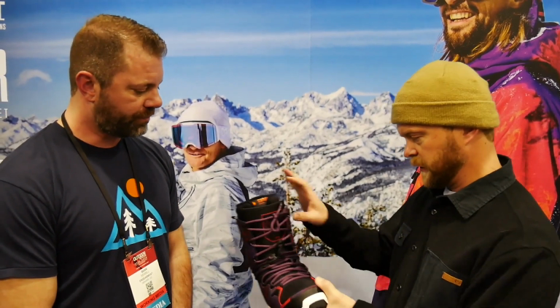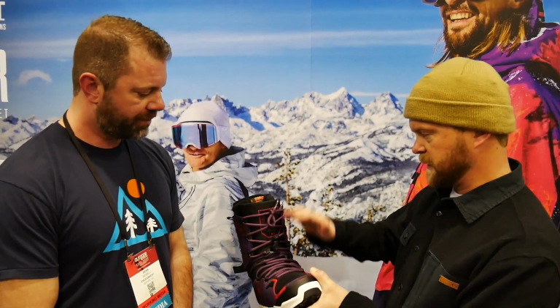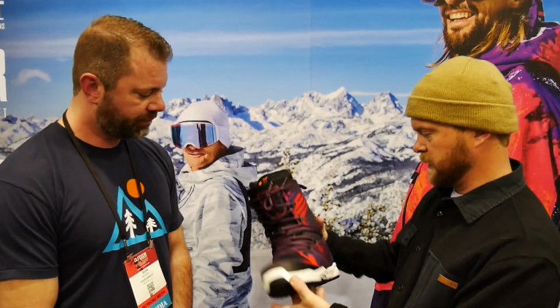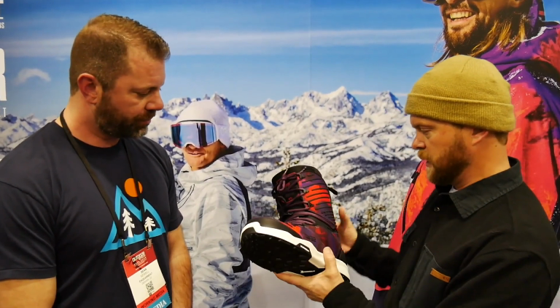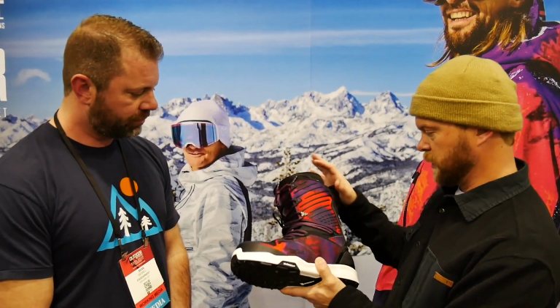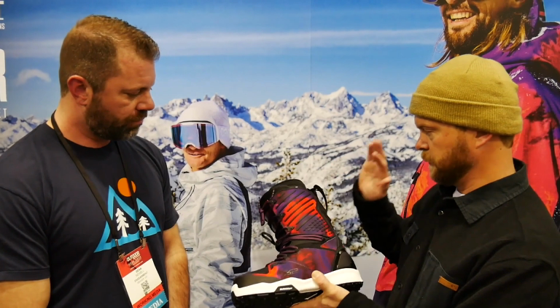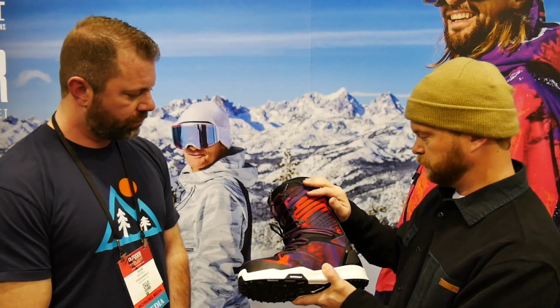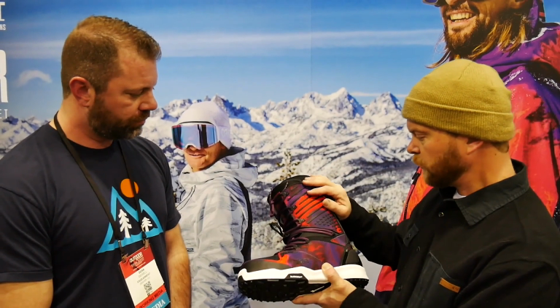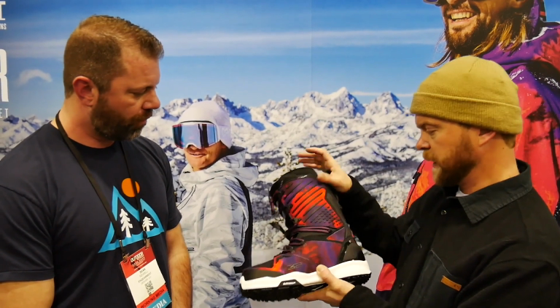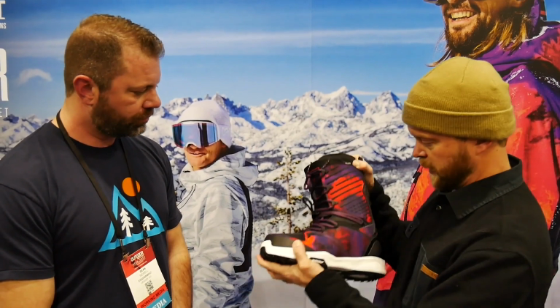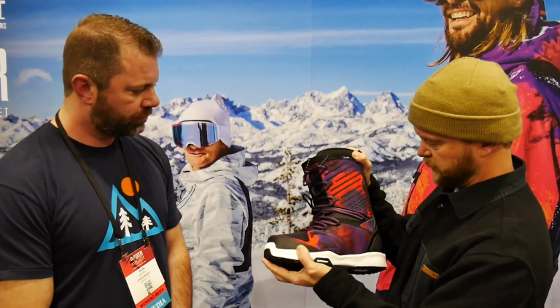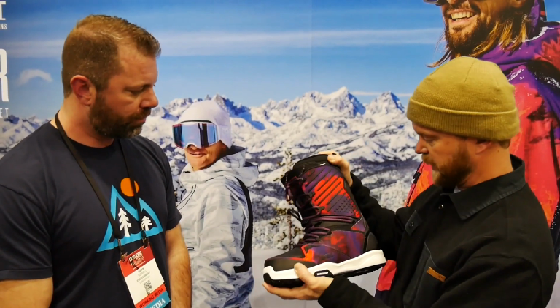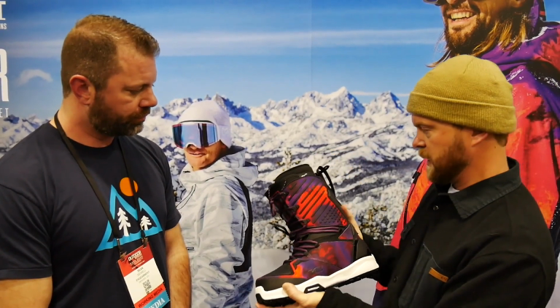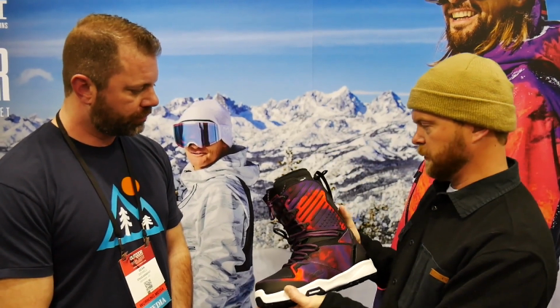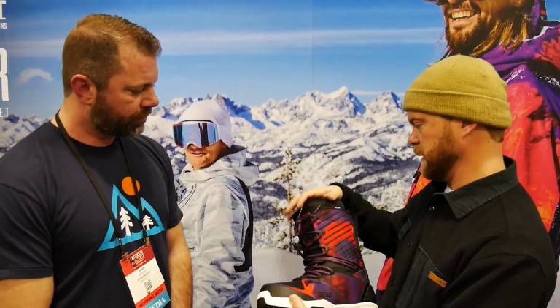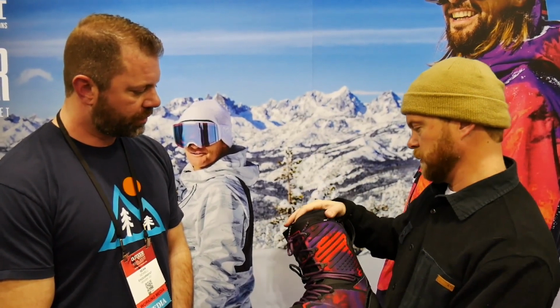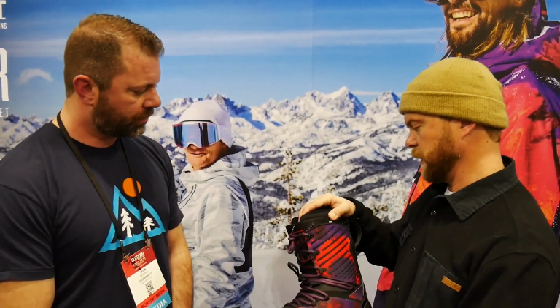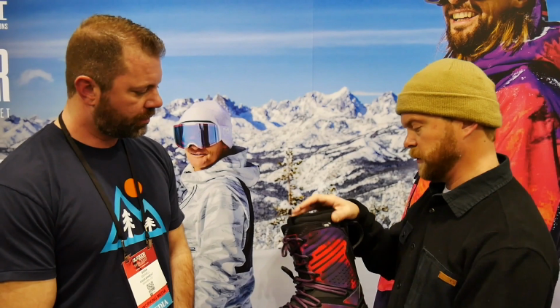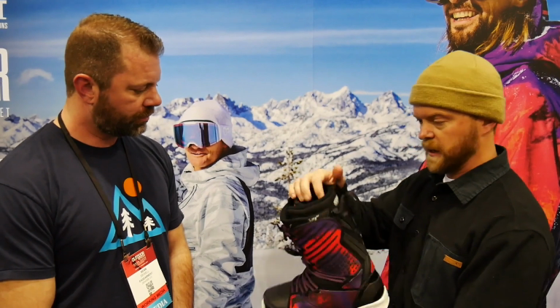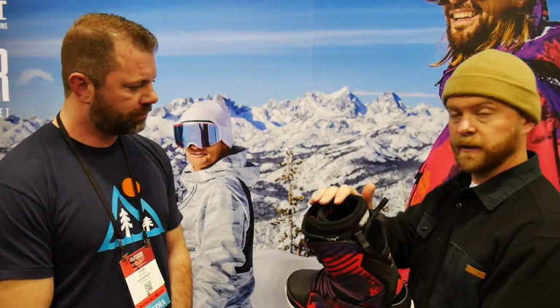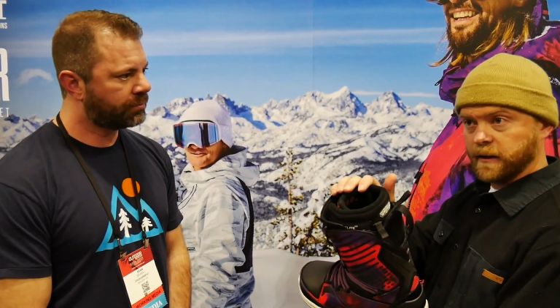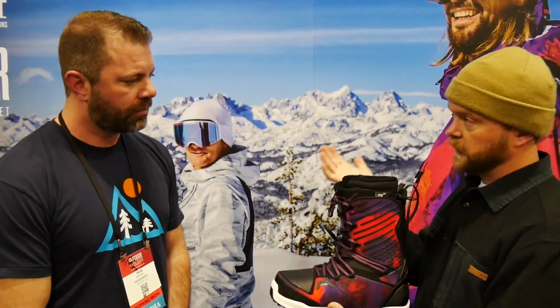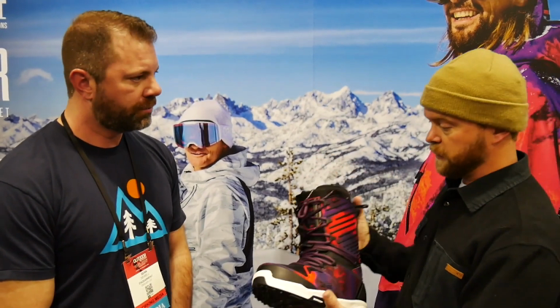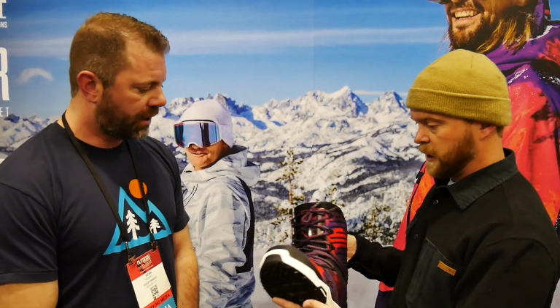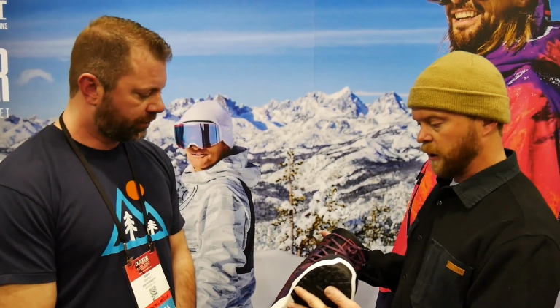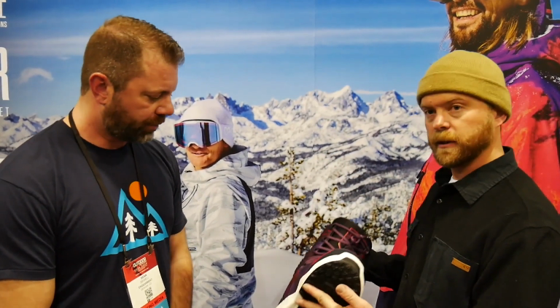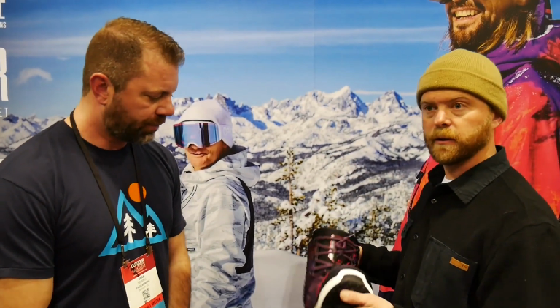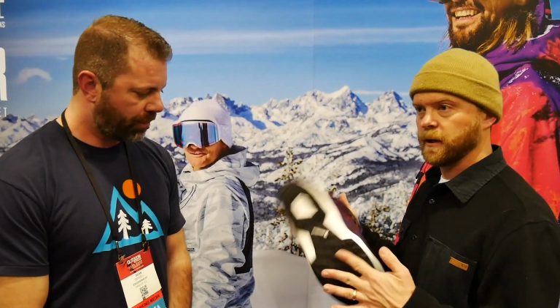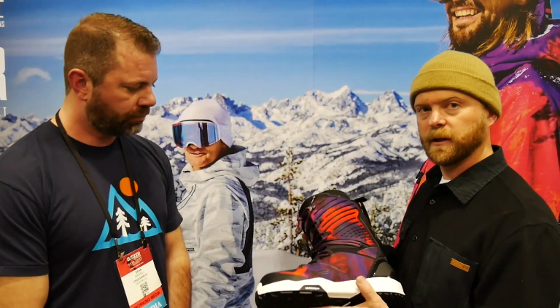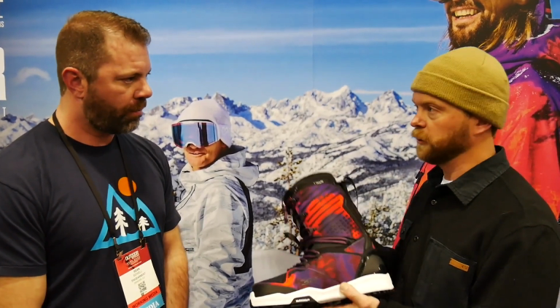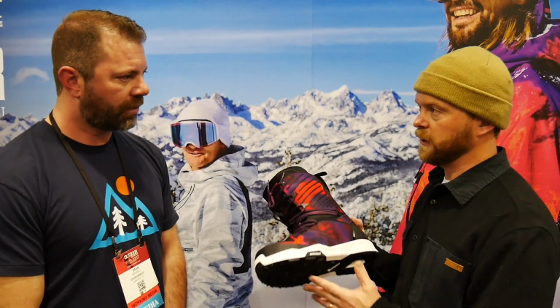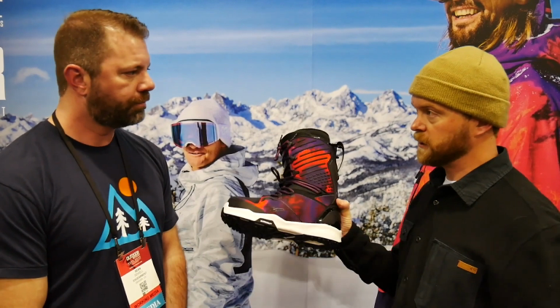It also features tailored lacing and an articulating cuff with flex. This is one of 32's elite boots, so it has the elite liner and elite footbed. And just like all 32 boots, it's 100% heat moldable for that person.